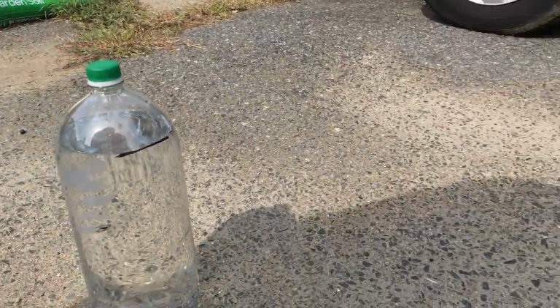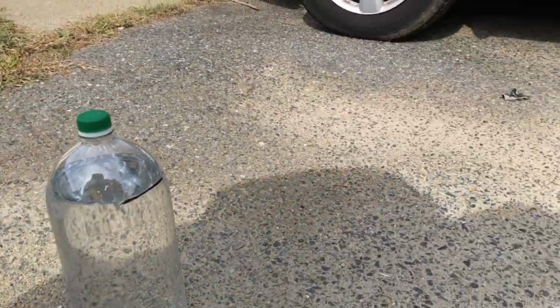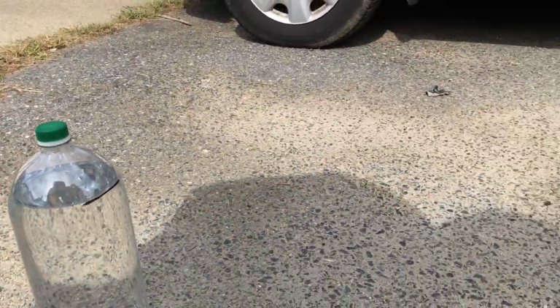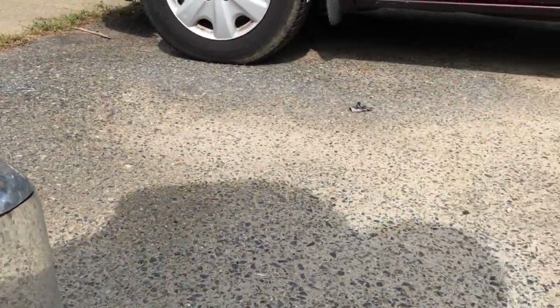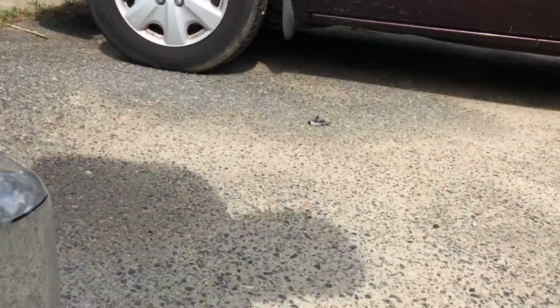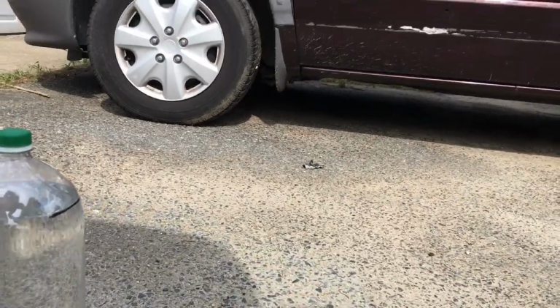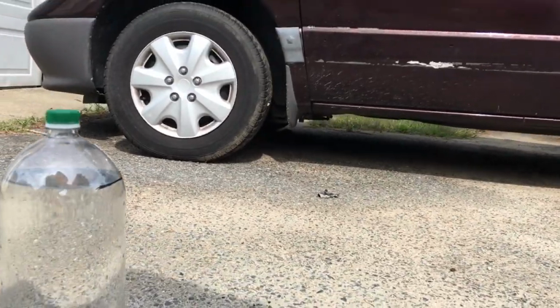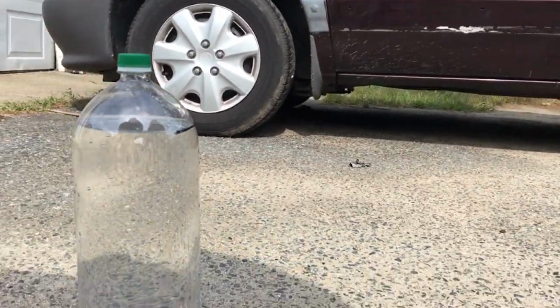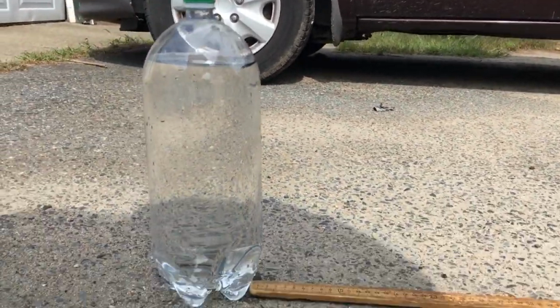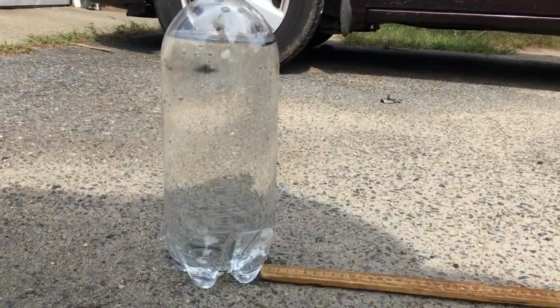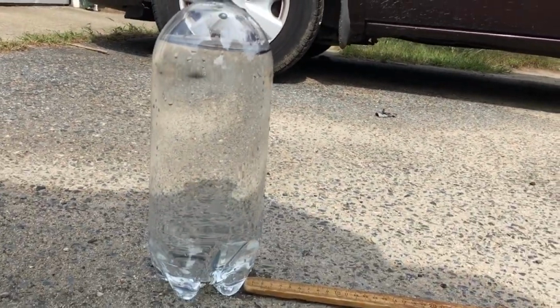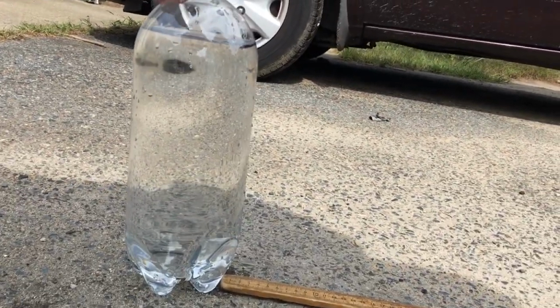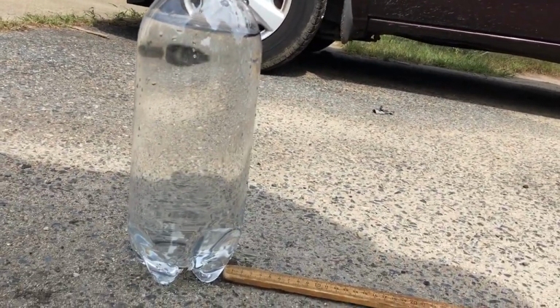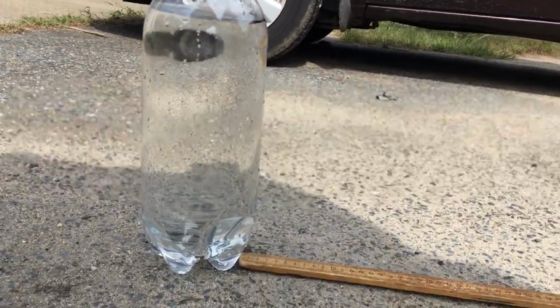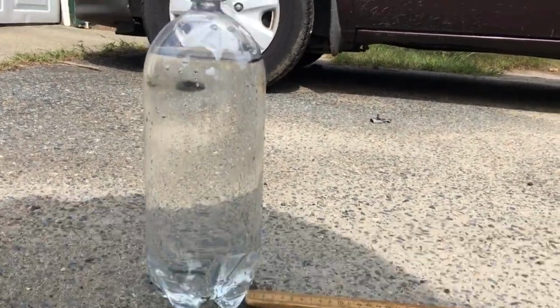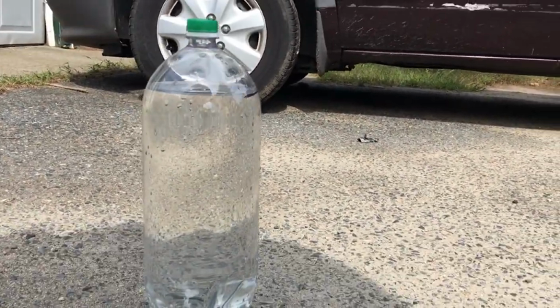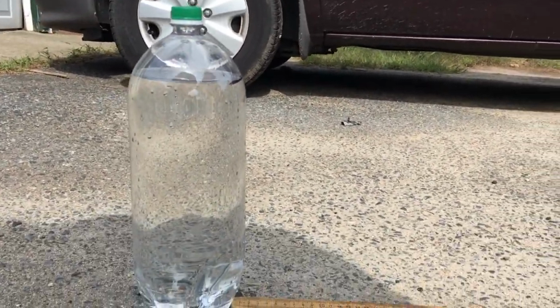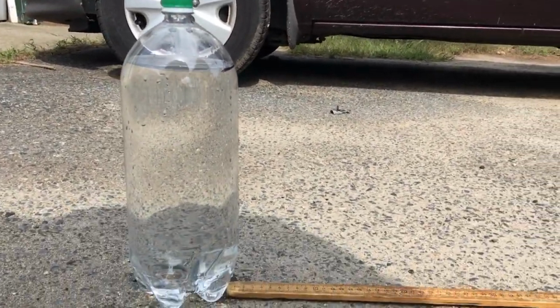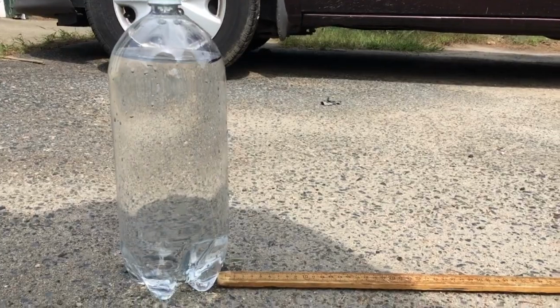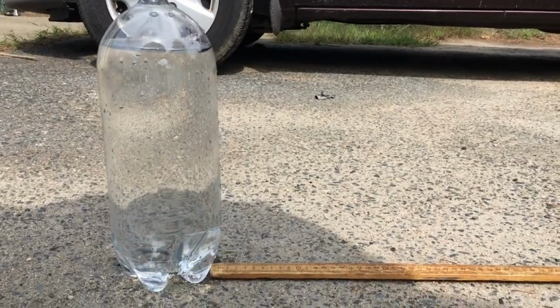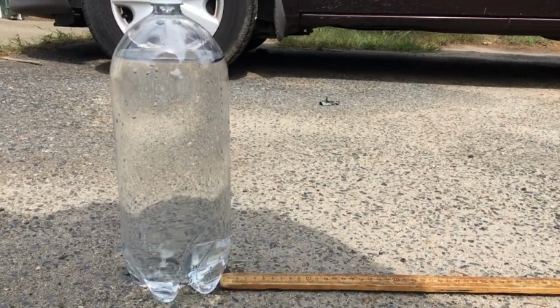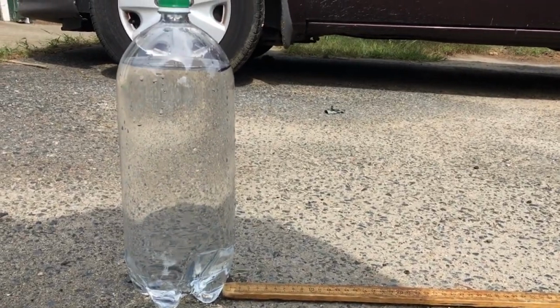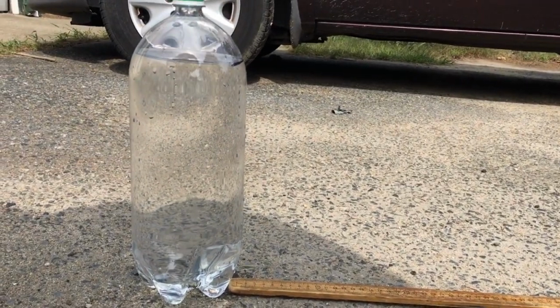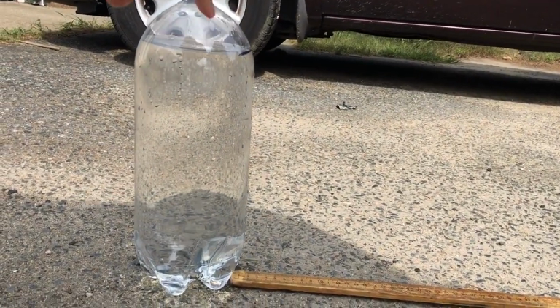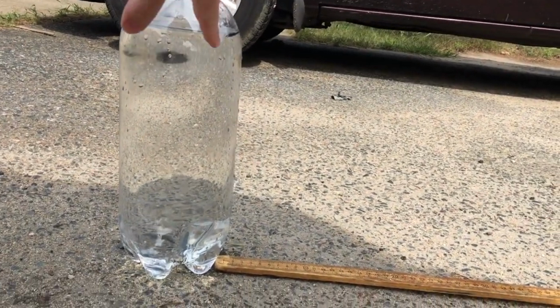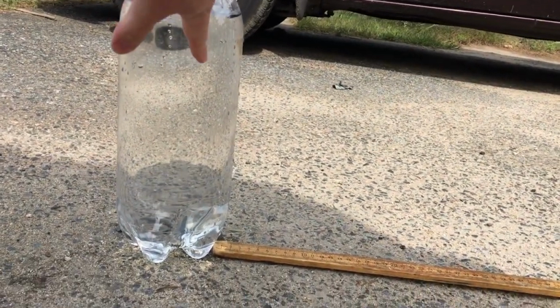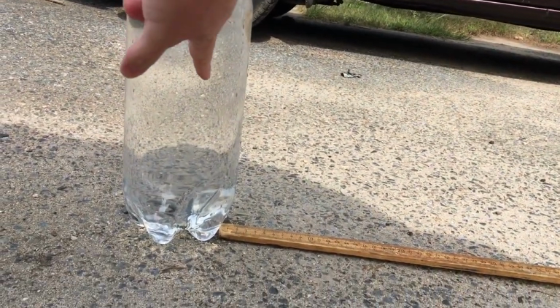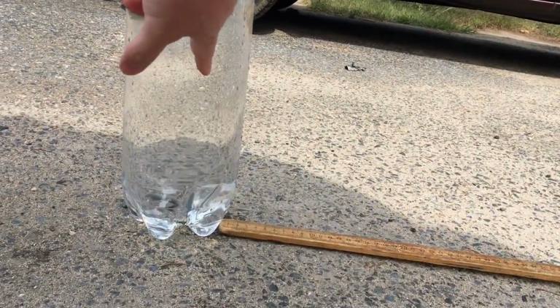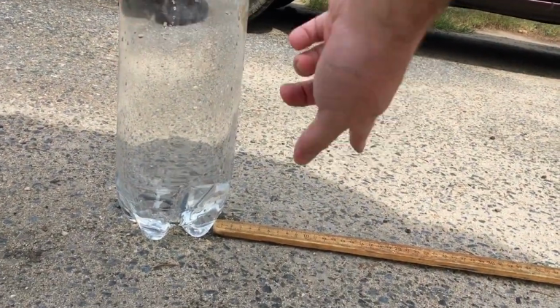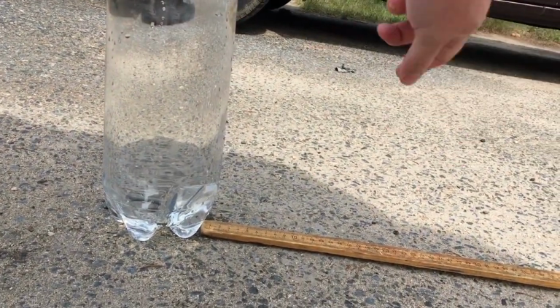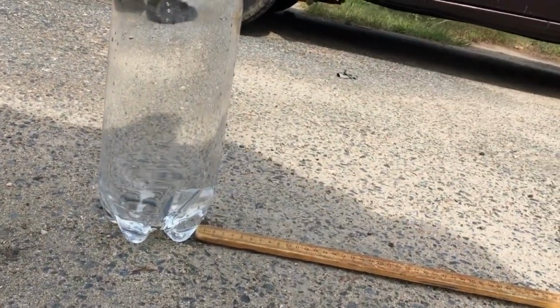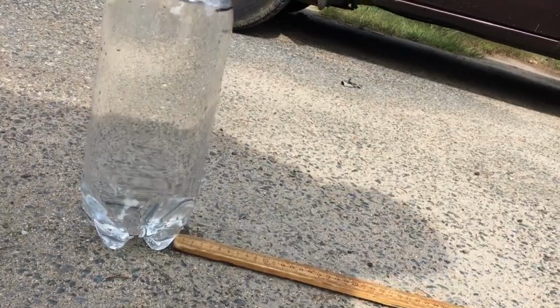When we take the cap off, of course the water does come out. What we're interested in for this part of the lab is how far the water goes, and how as the water level drops, that changes the stream.